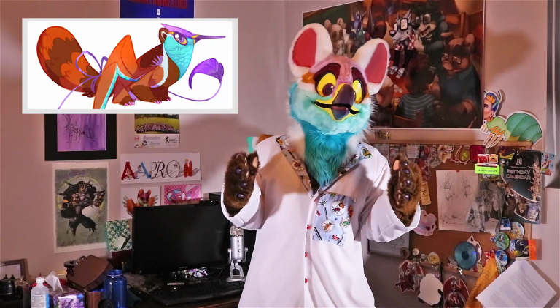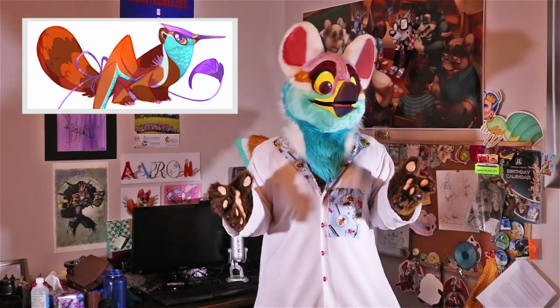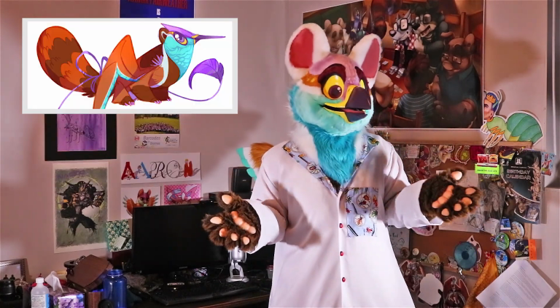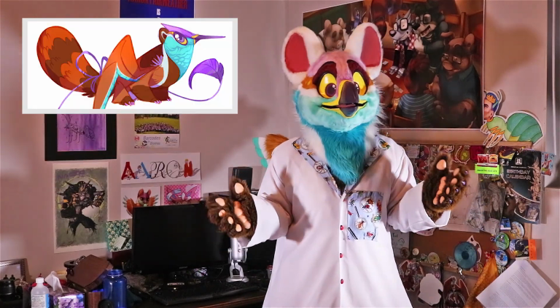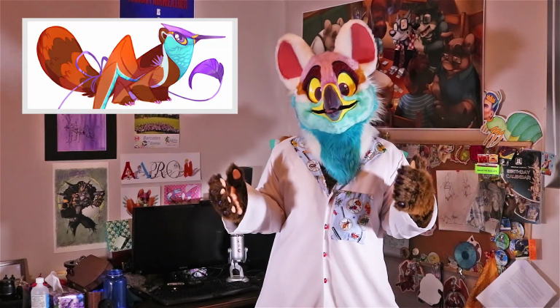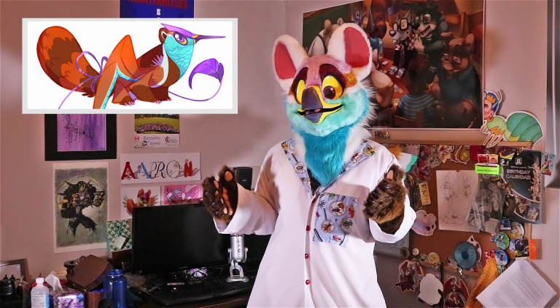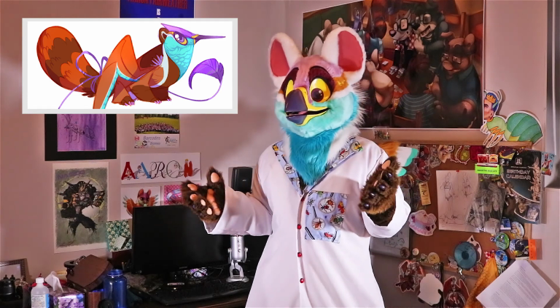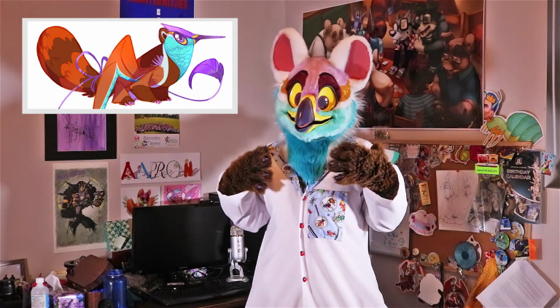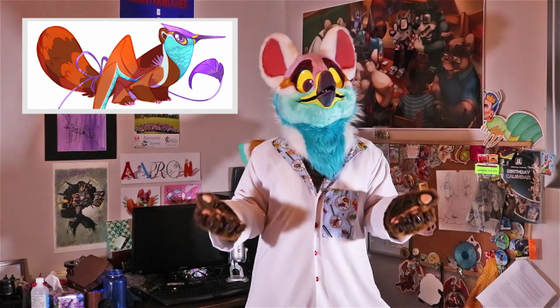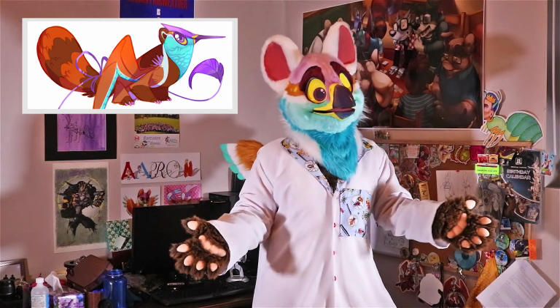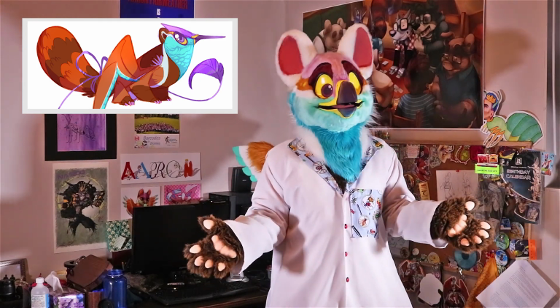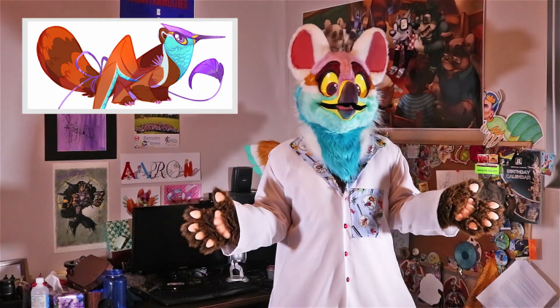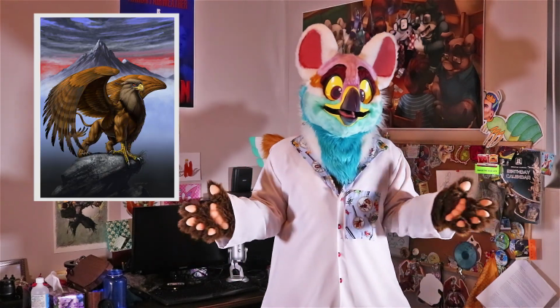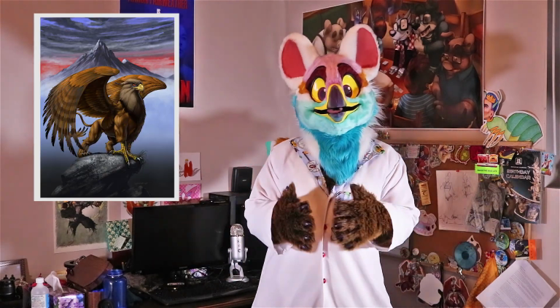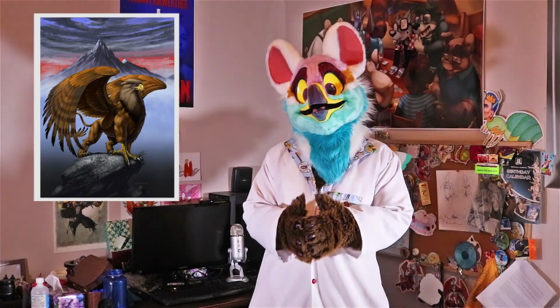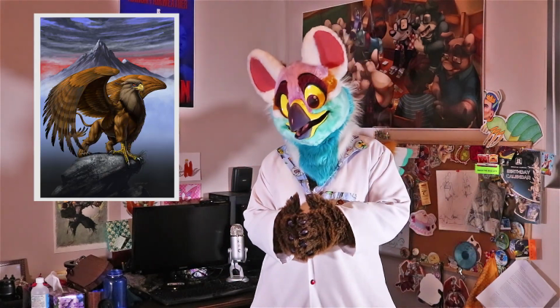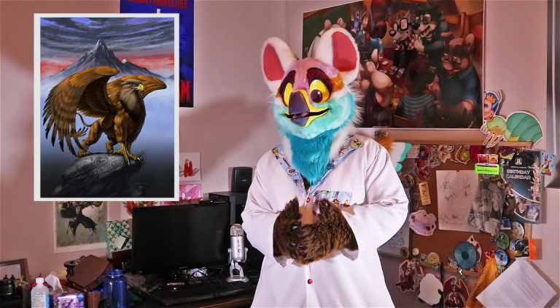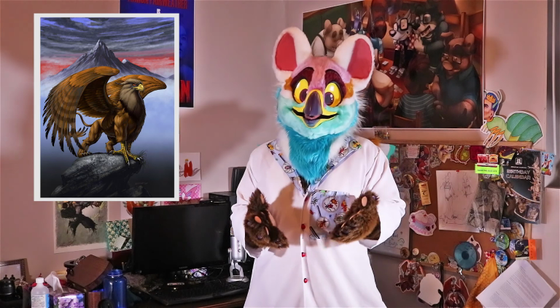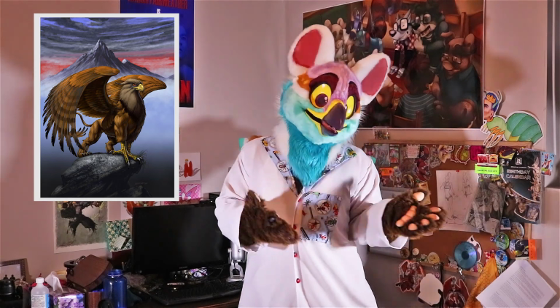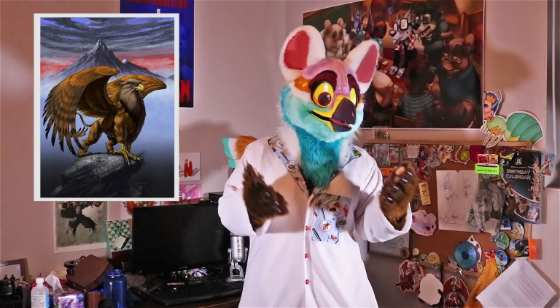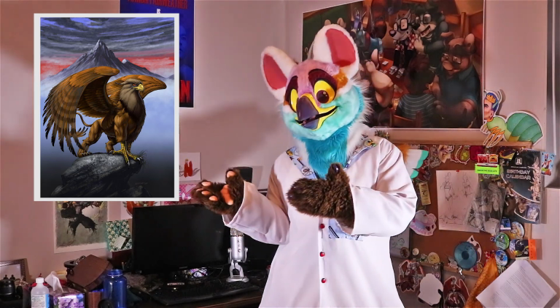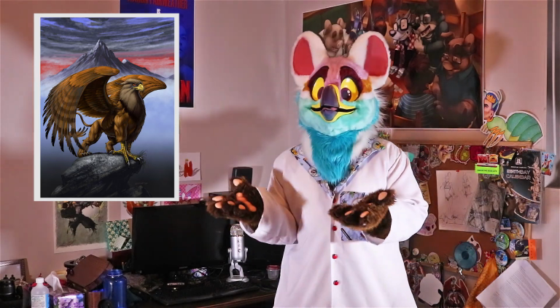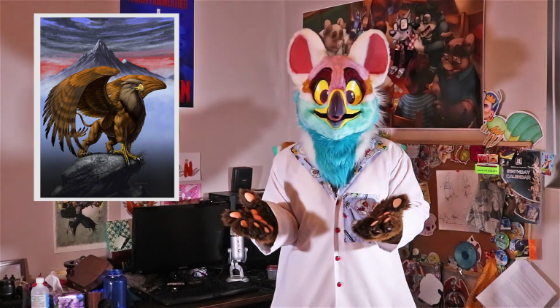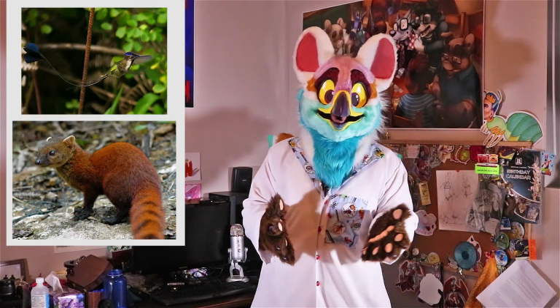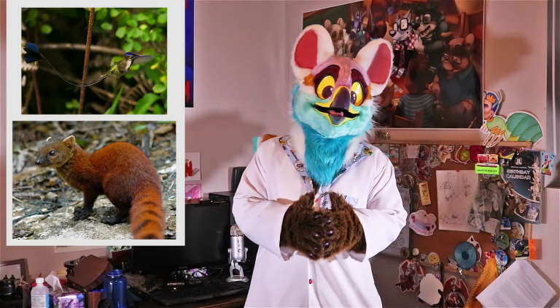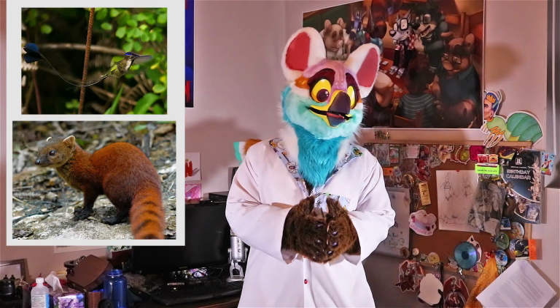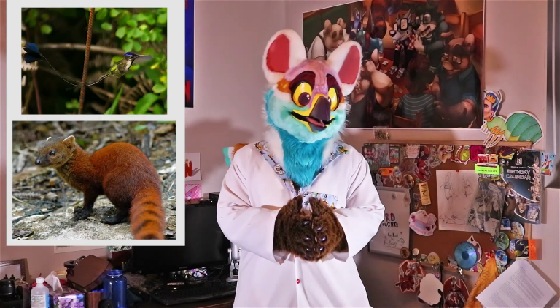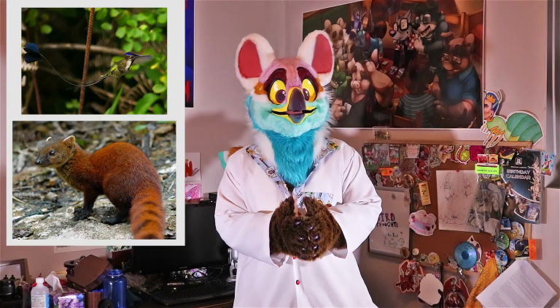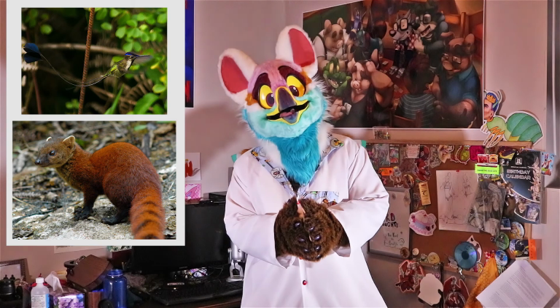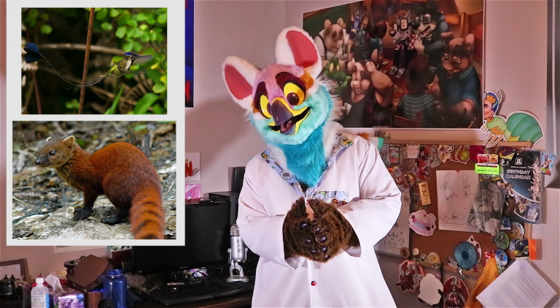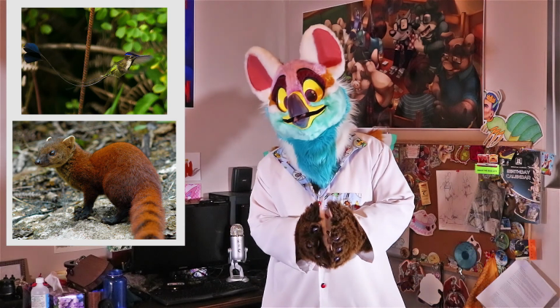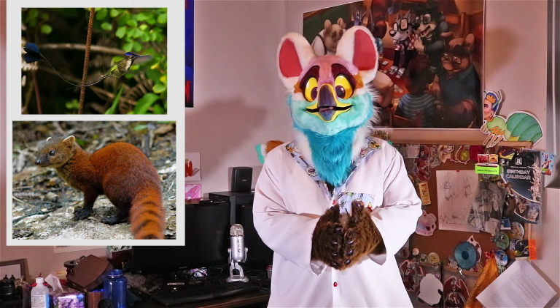To start off, I thought it would be good for you guys to get to know the furry part of me and learn about my fursona, which is a griffin. However it's not a conventional griffin — it's not made up of a lion and an eagle exactly. I'm made up of a marvelous spatula-tailed hummingbird and a ring-tailed mongoose.